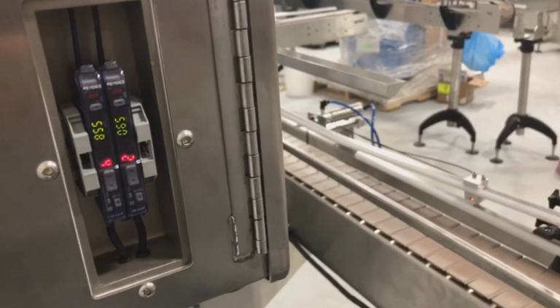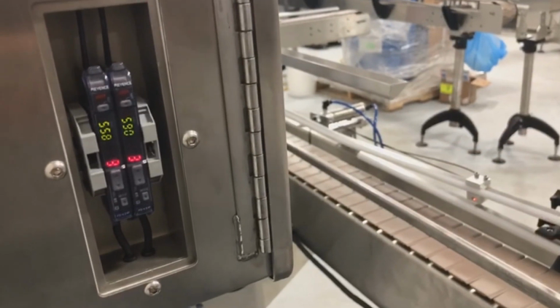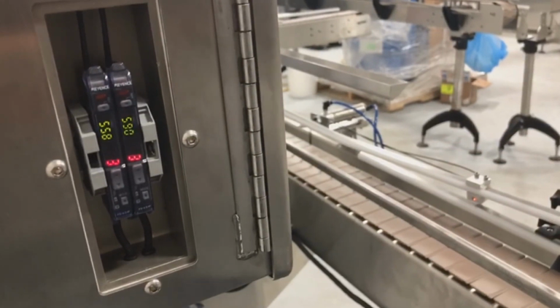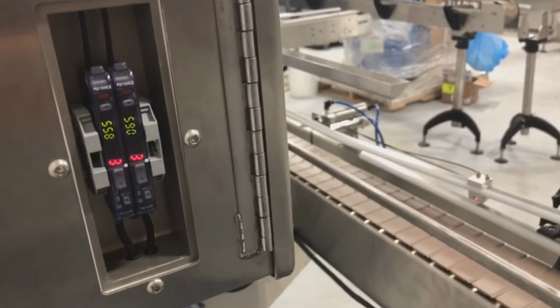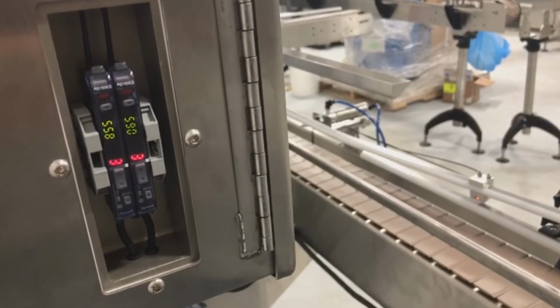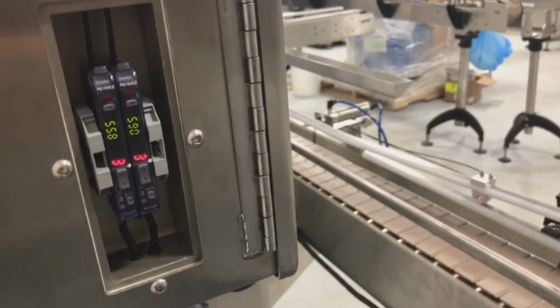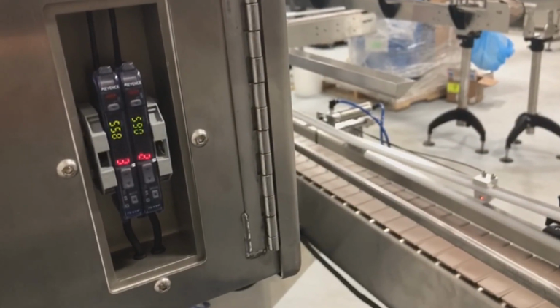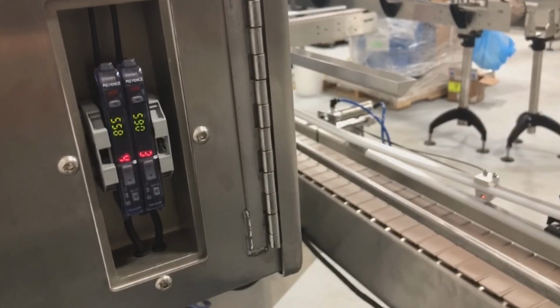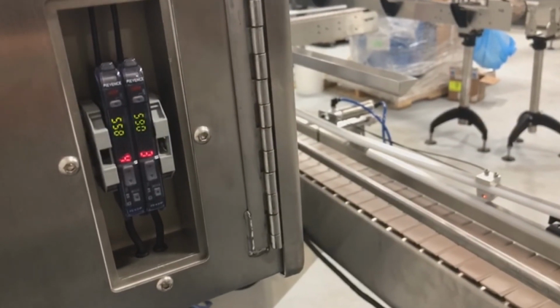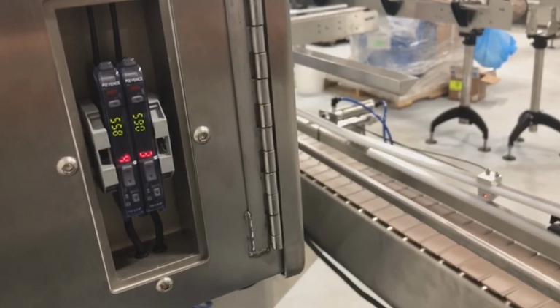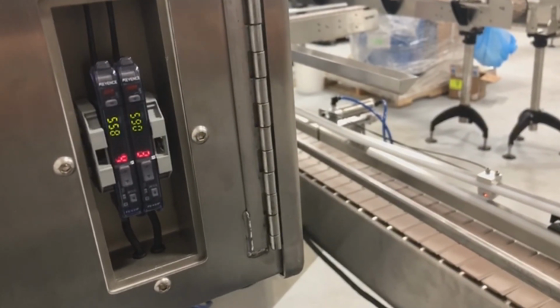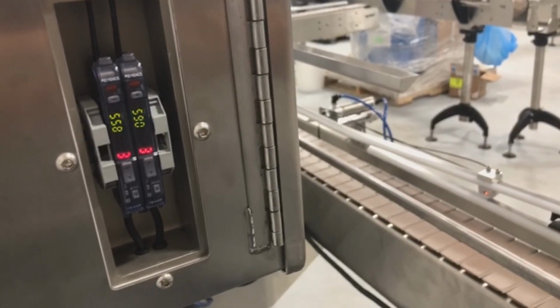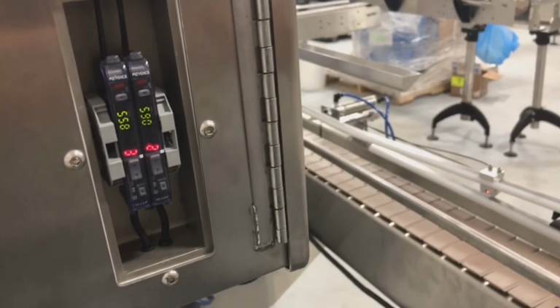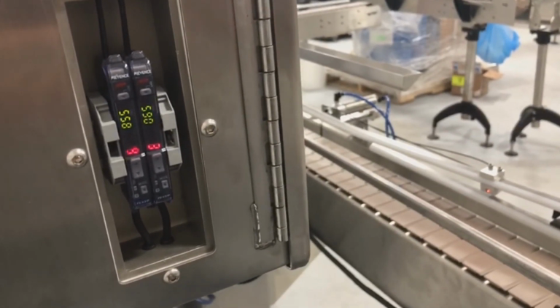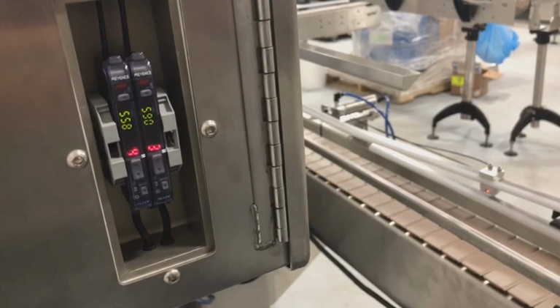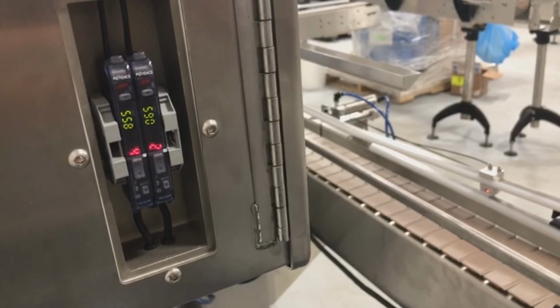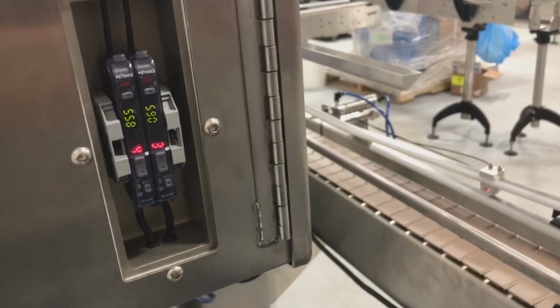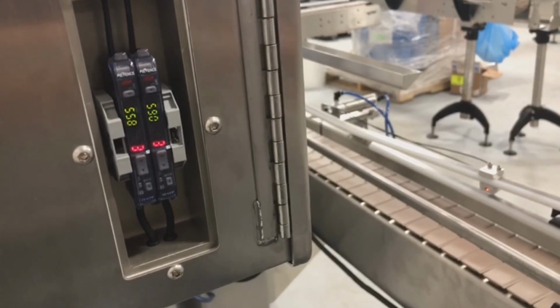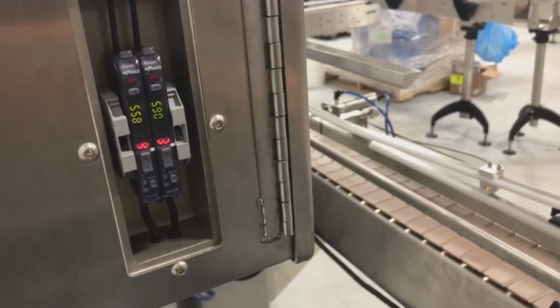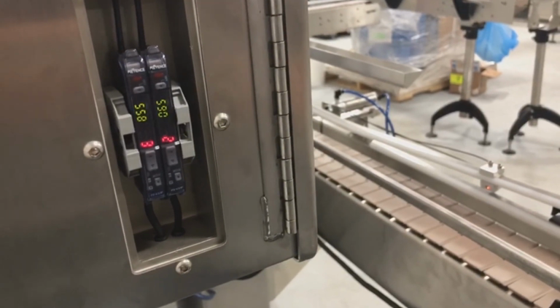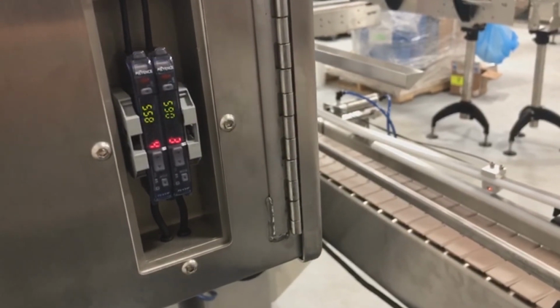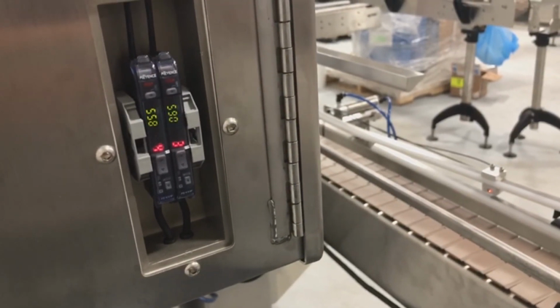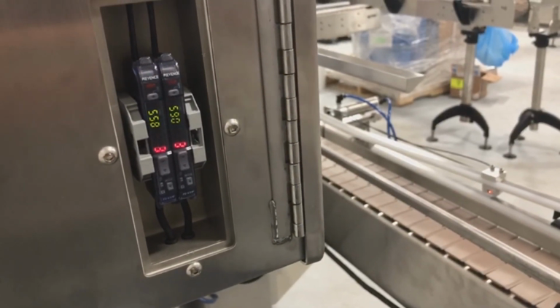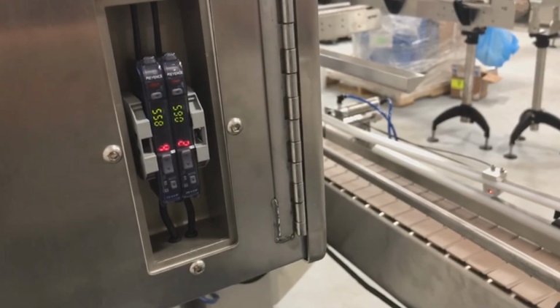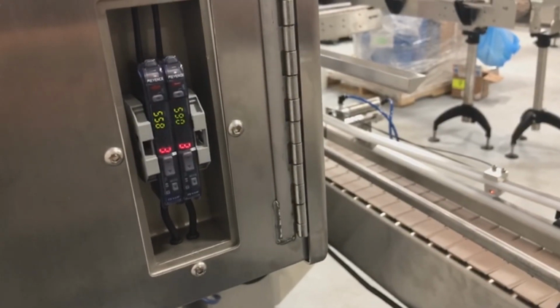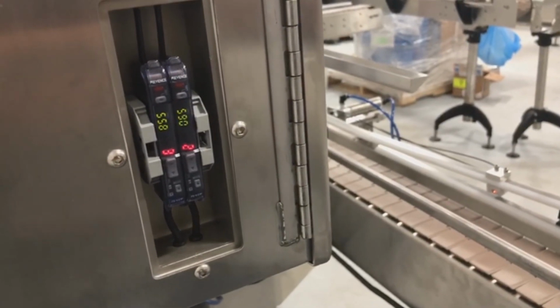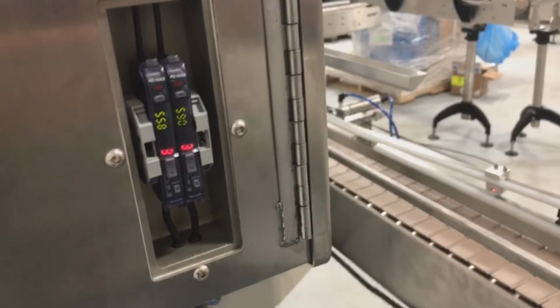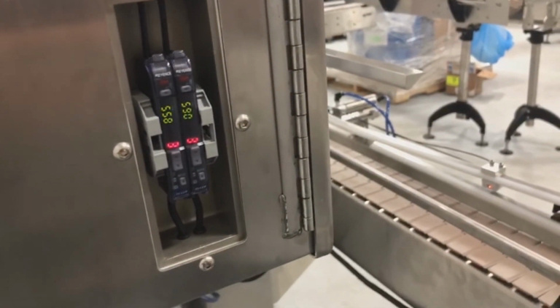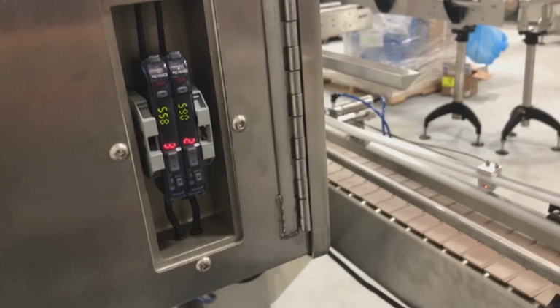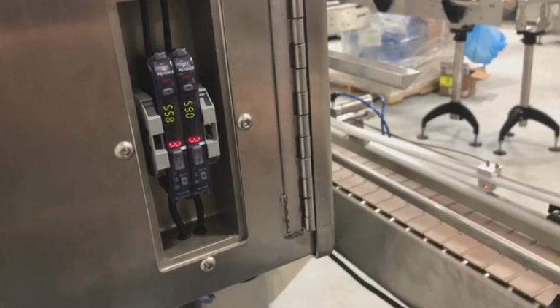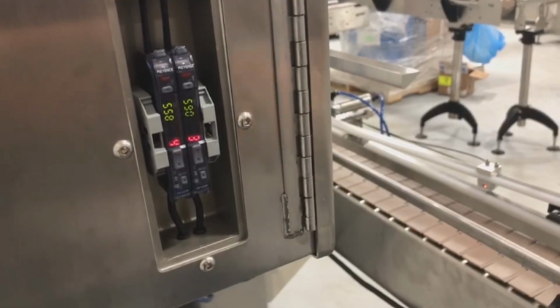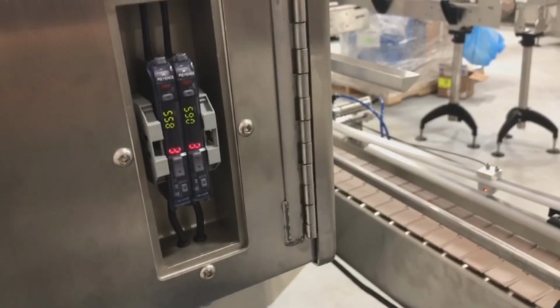When the red number goes above the green number is when you get your signal telling the machine a bottle has passed. So to adjust the sensors, what we do is you have a reading with no bottle present of three.